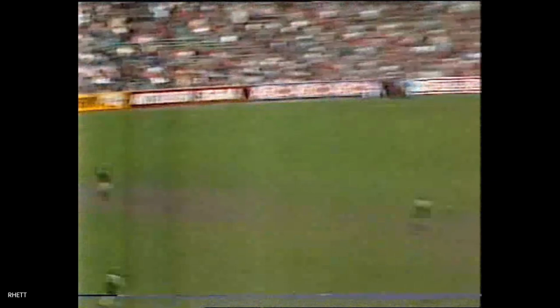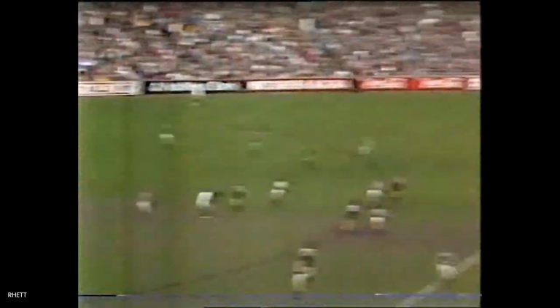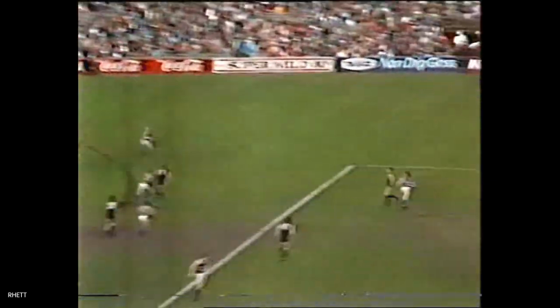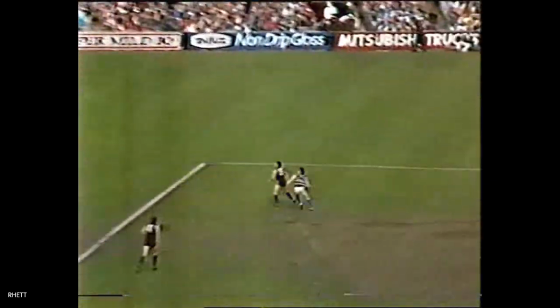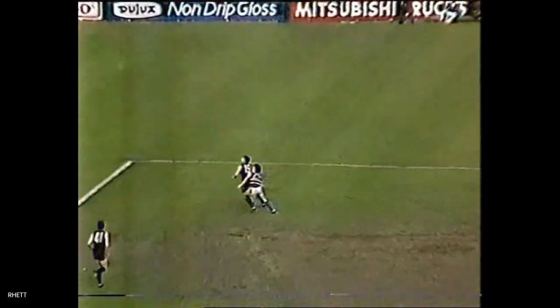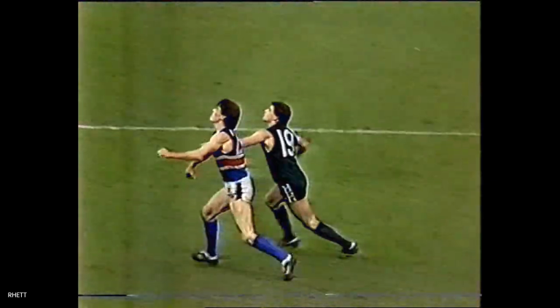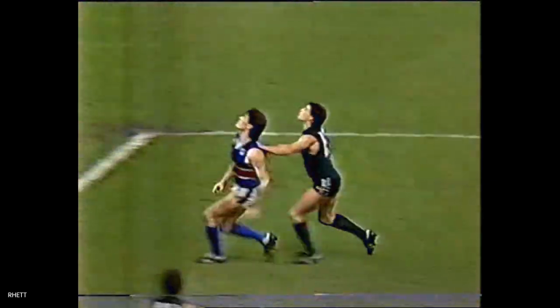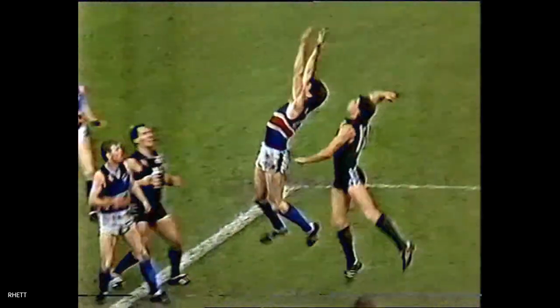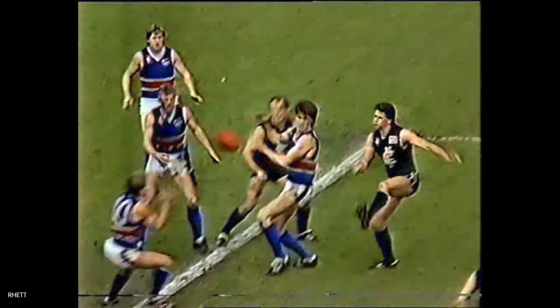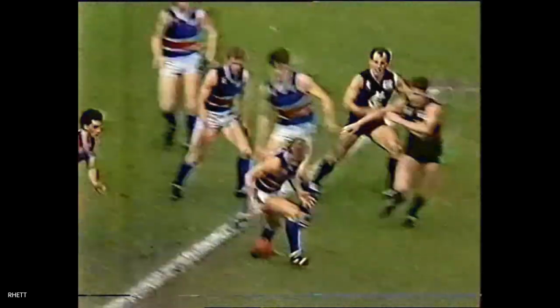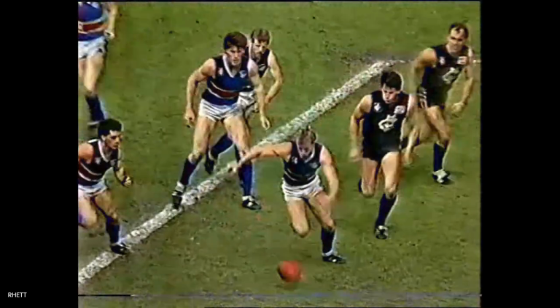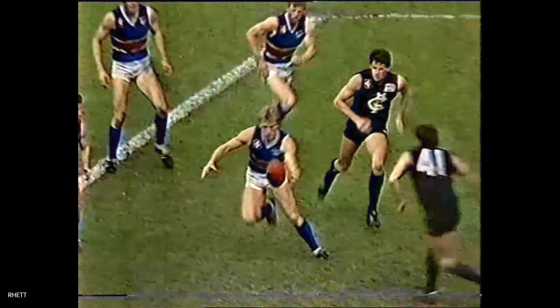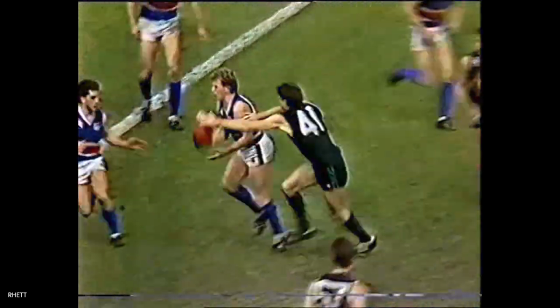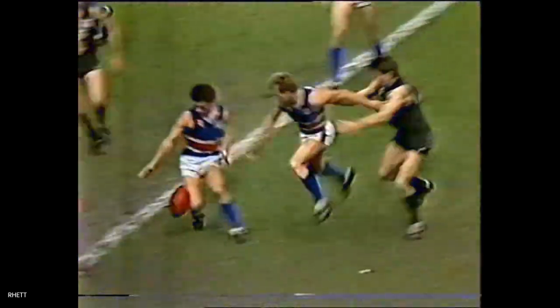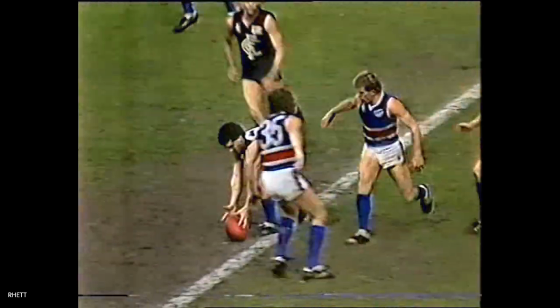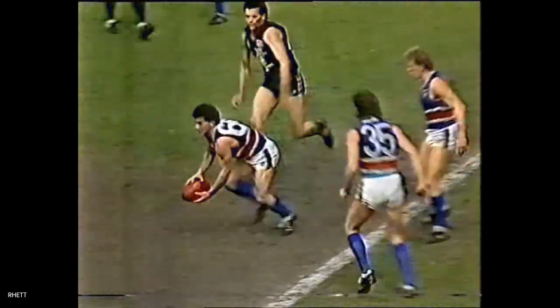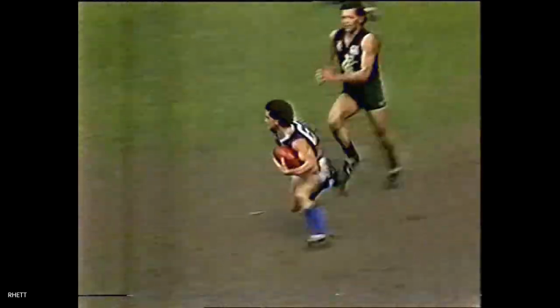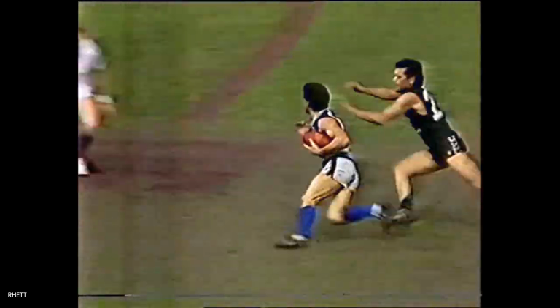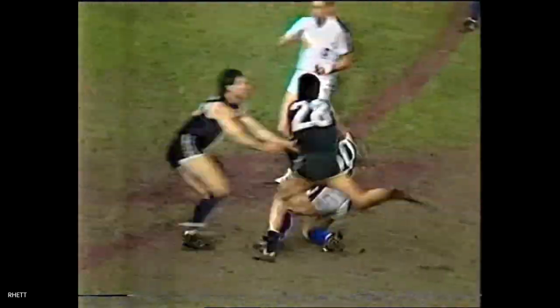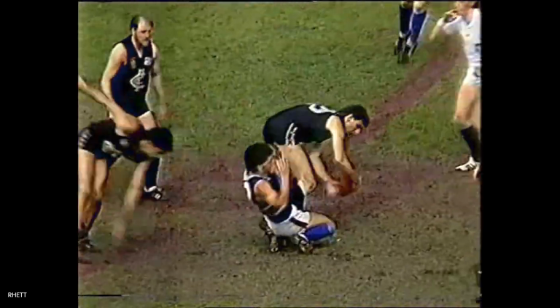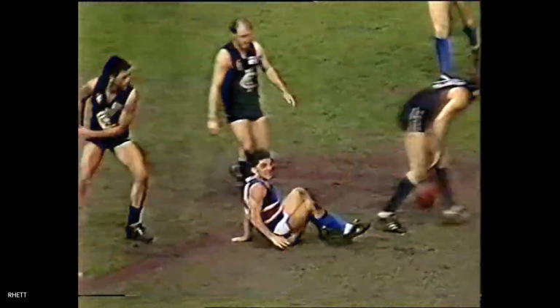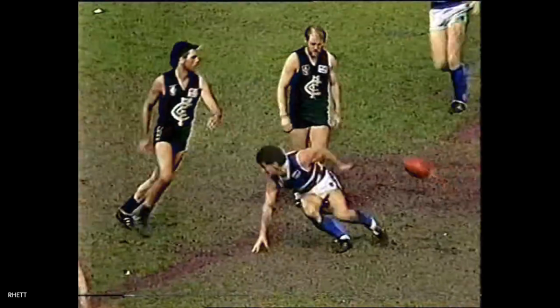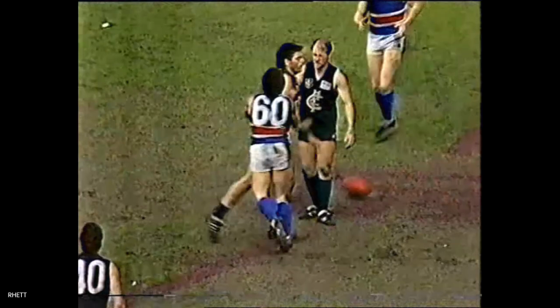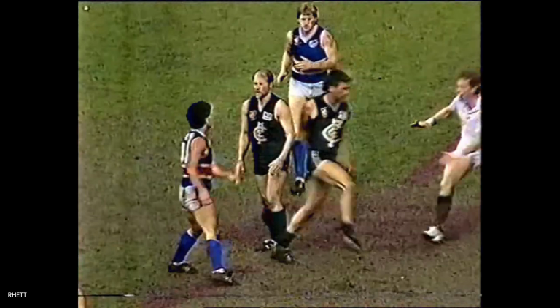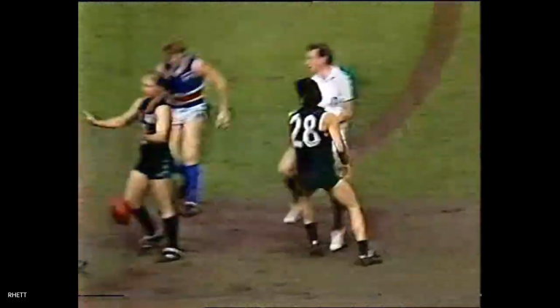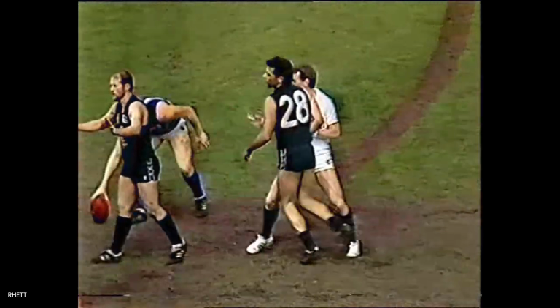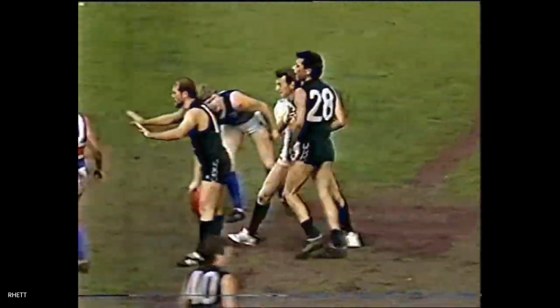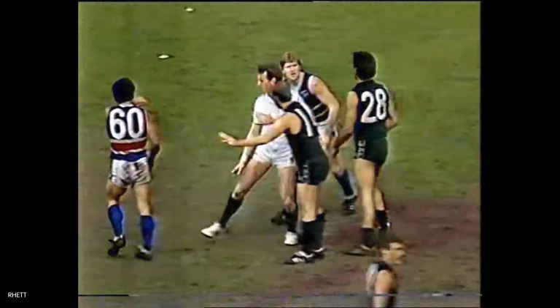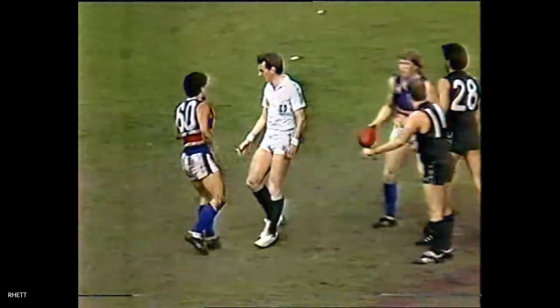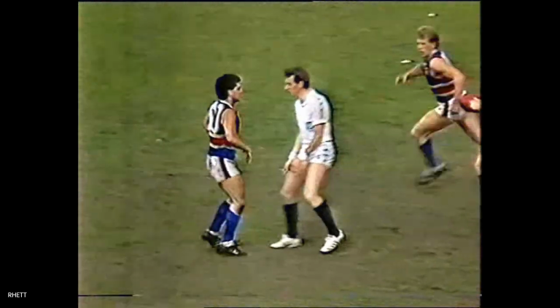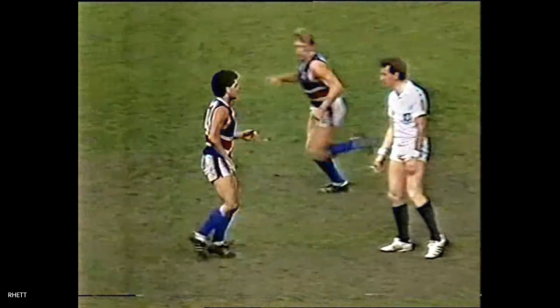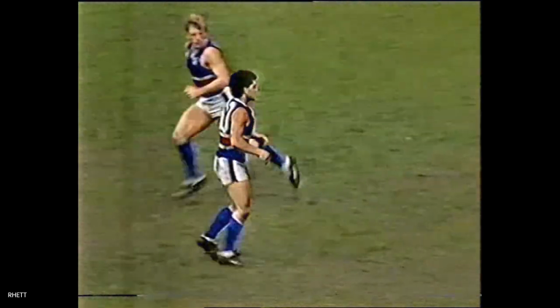A nice kick by Robert Evans right into the center of the ground and up they fly. Maloney over the ball, can't get a handball away. Liberatore under there — goes back and that's a nick, a little bit slow. Lucky to get away with that — he went the wrong way too, didn't he? Turned right into trouble.